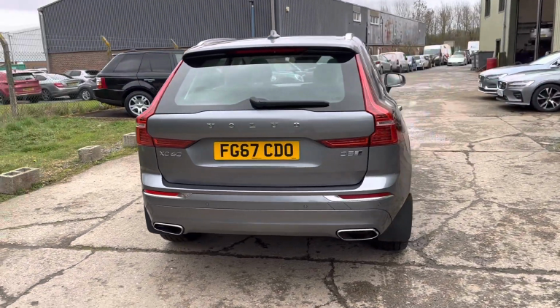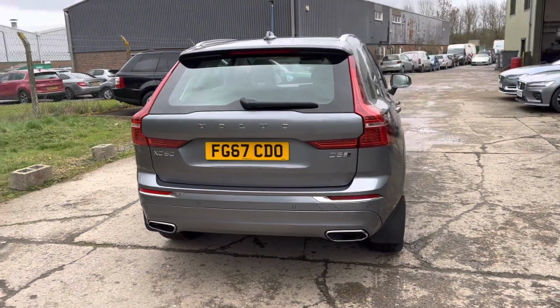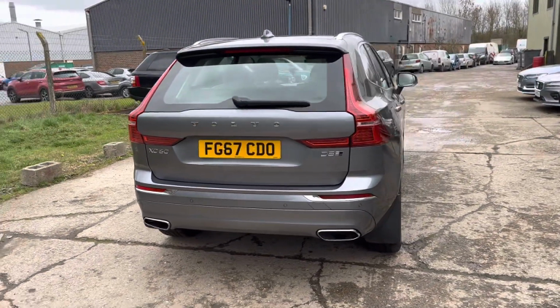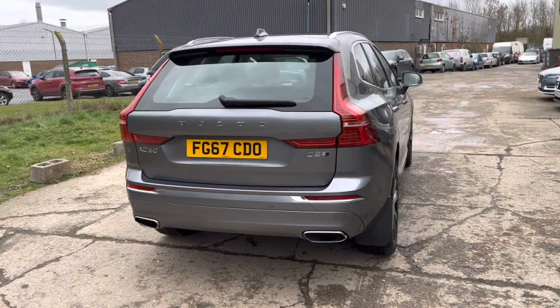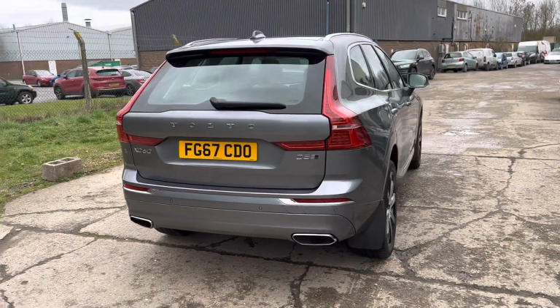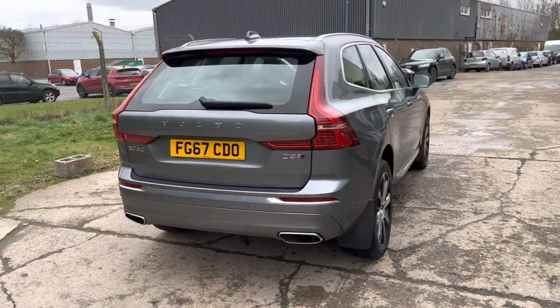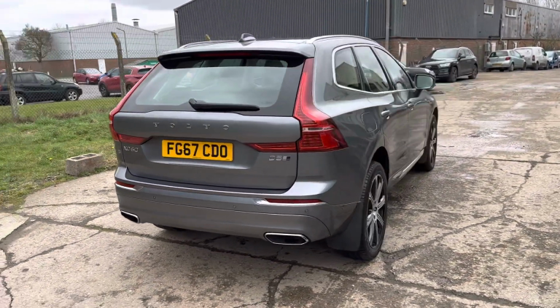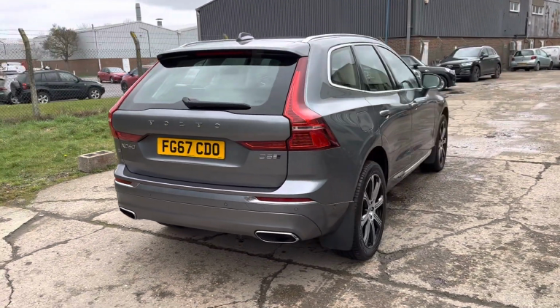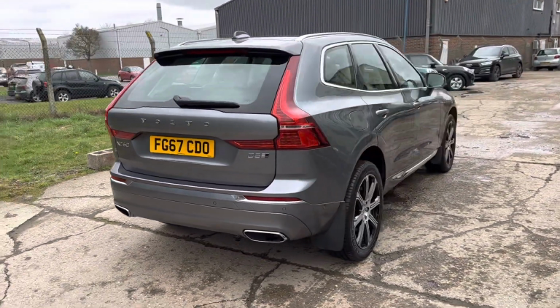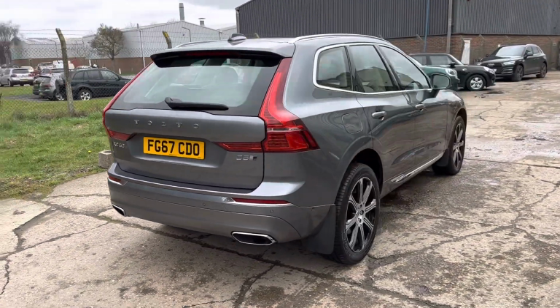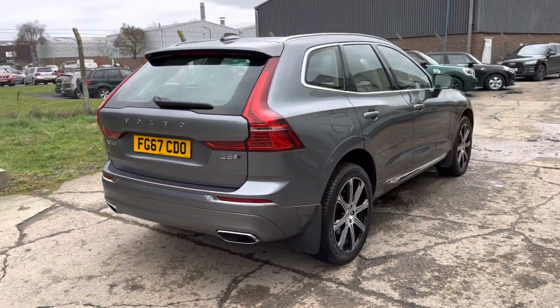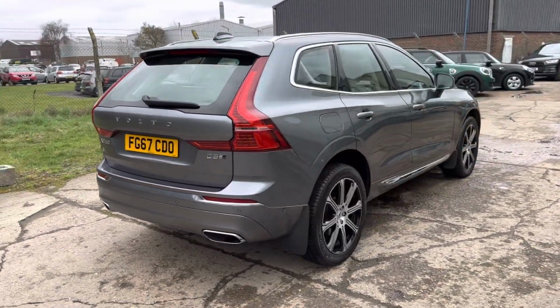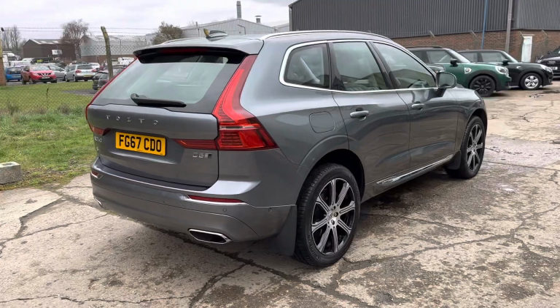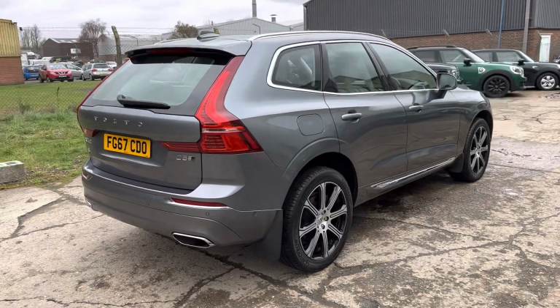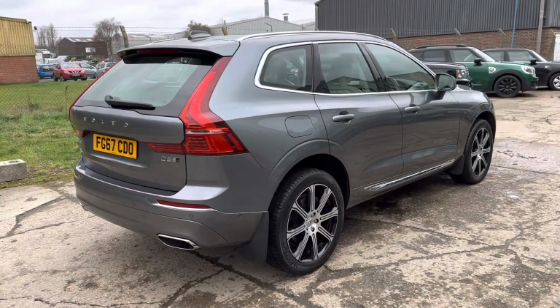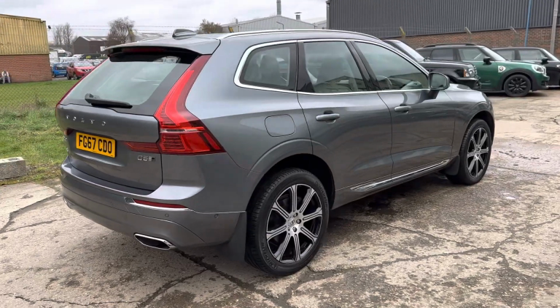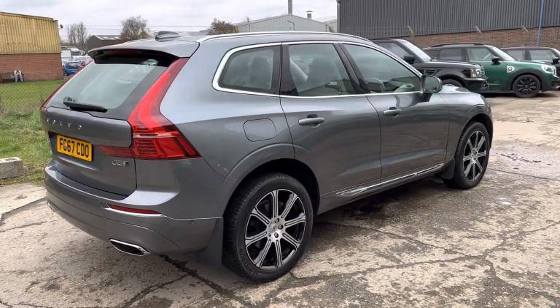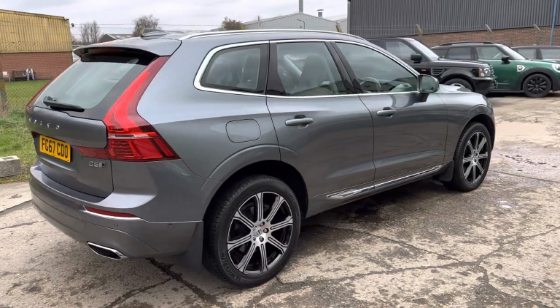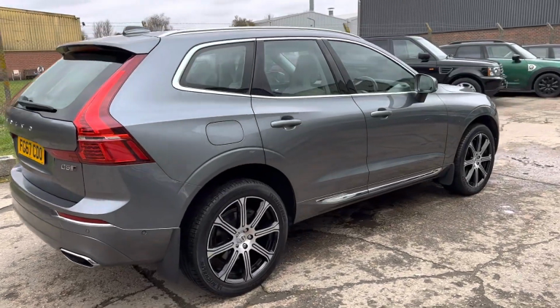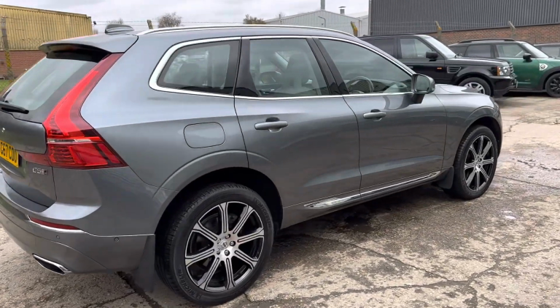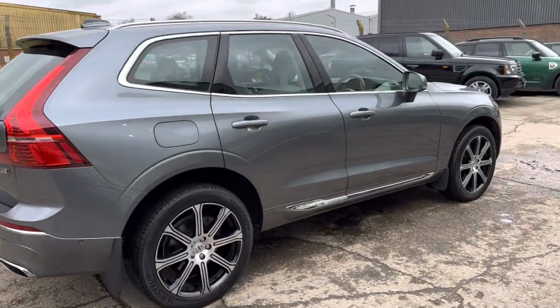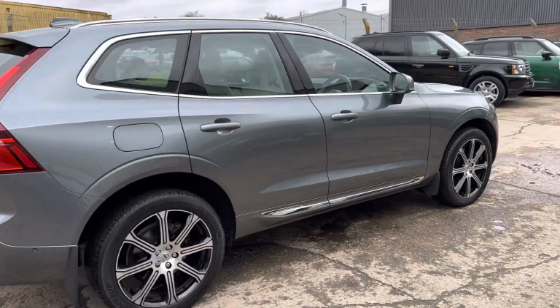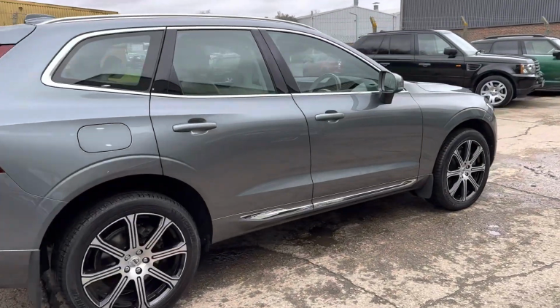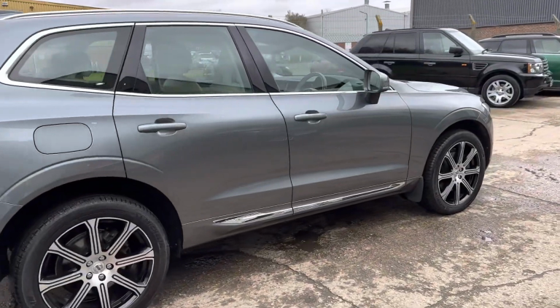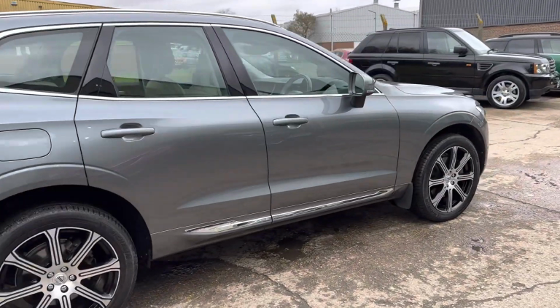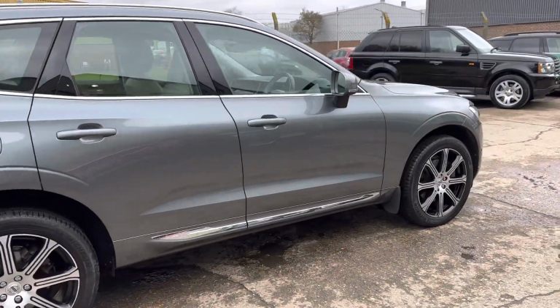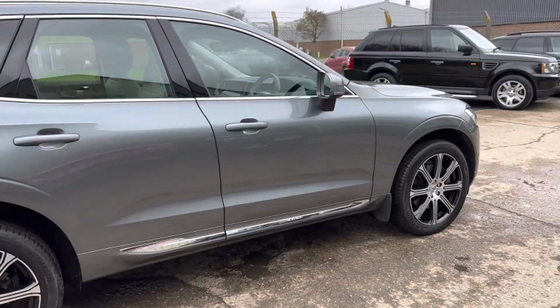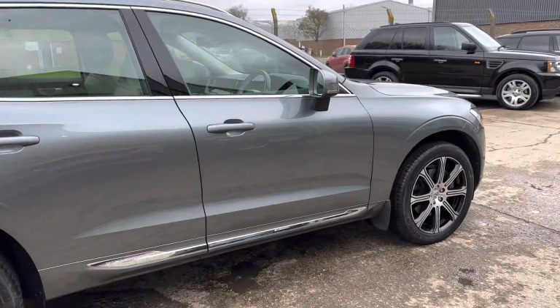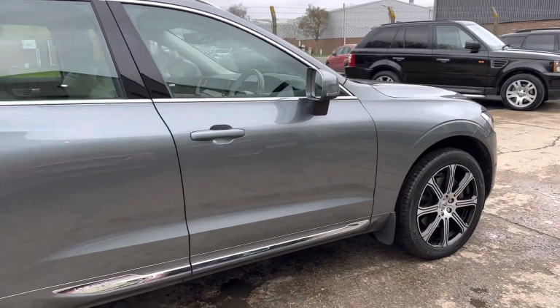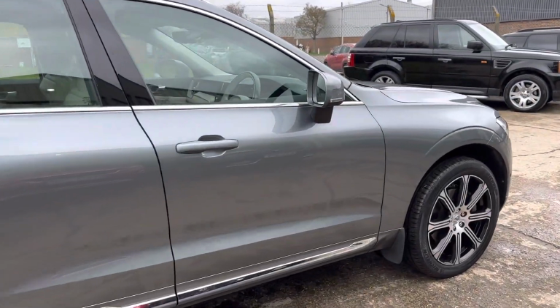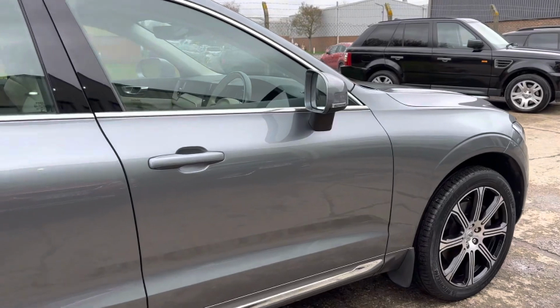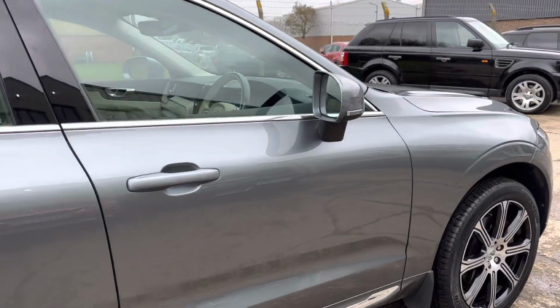There's a power tailgate, and the car has a lovely, fully documented service history available on the website. It comes with two sets of keys and a blind spot indicator.